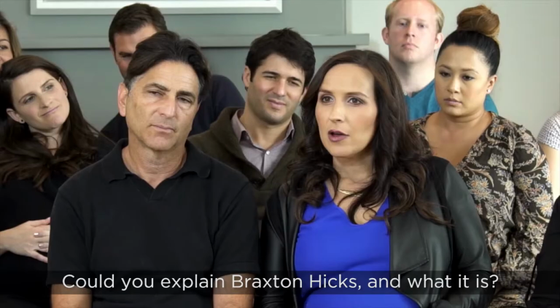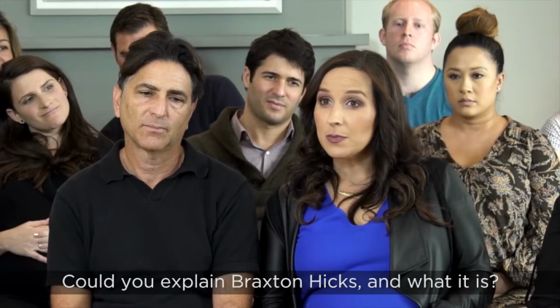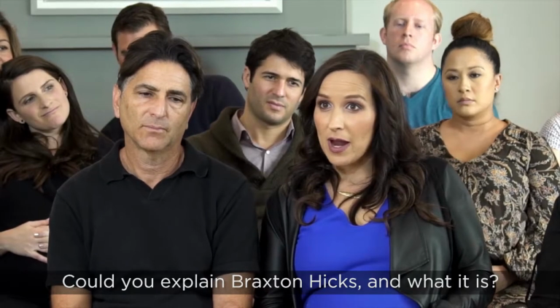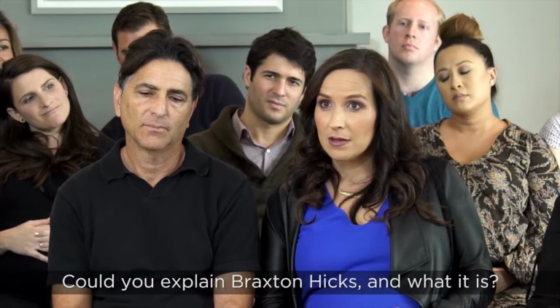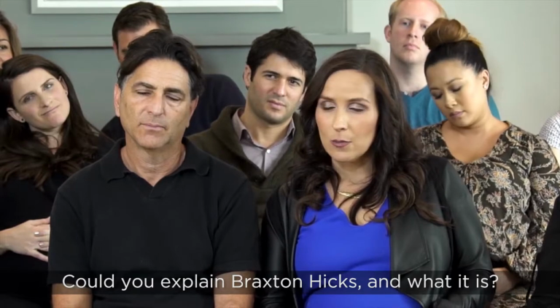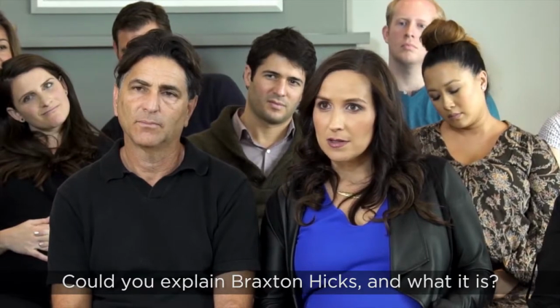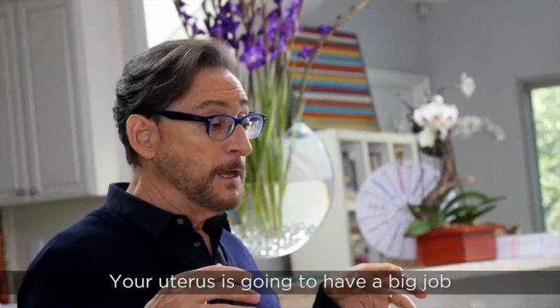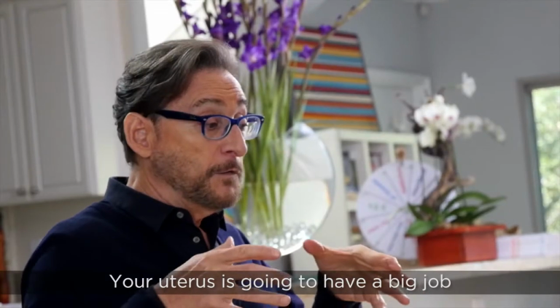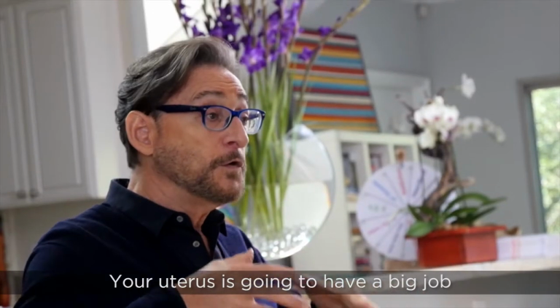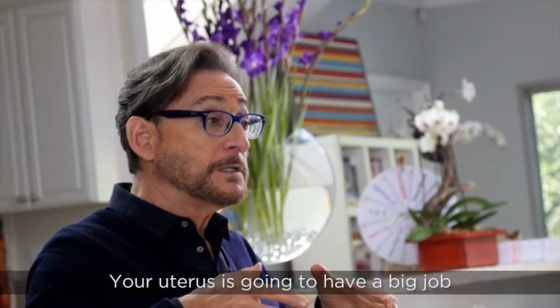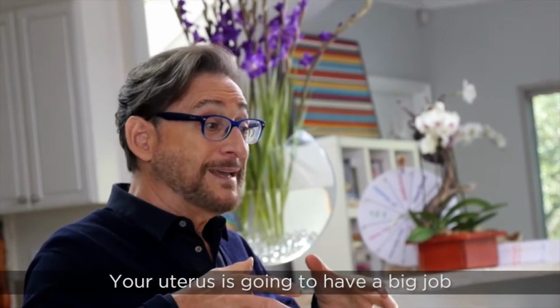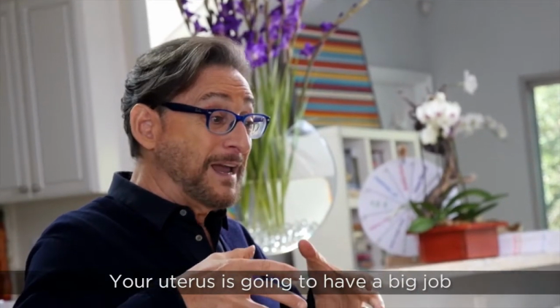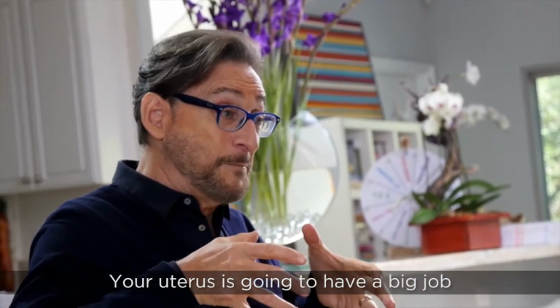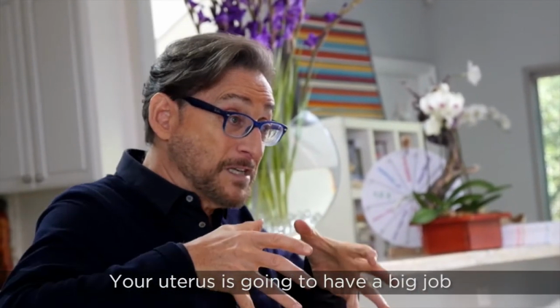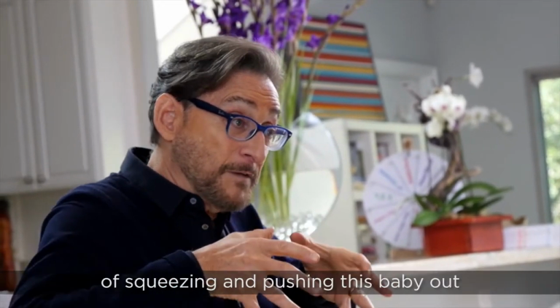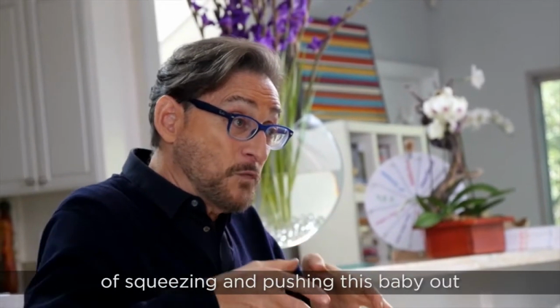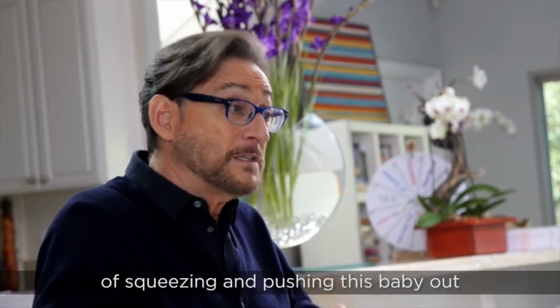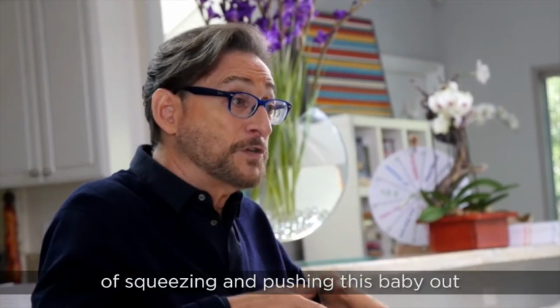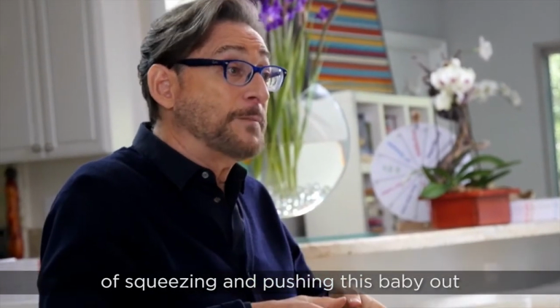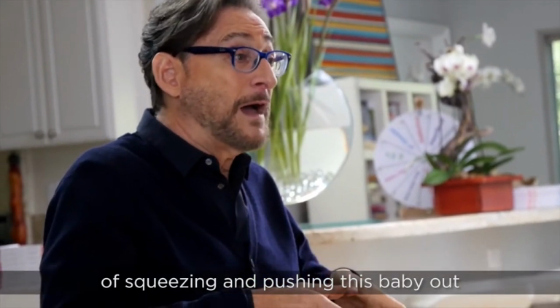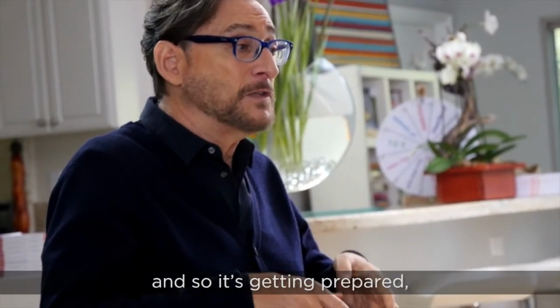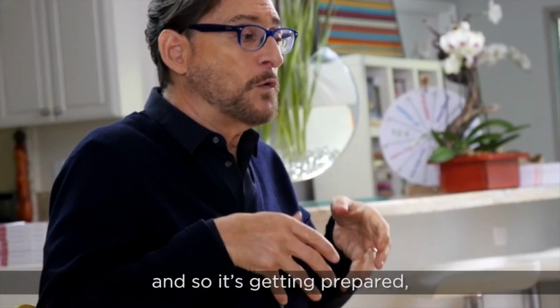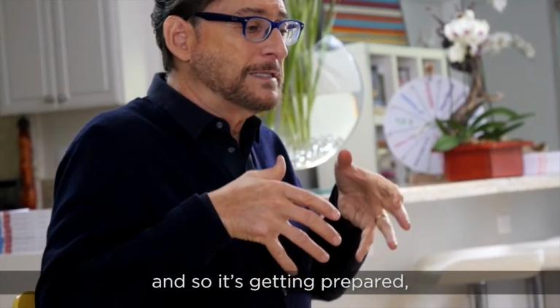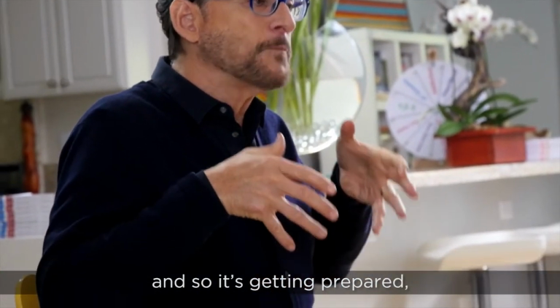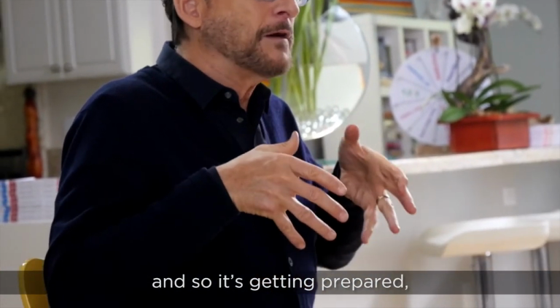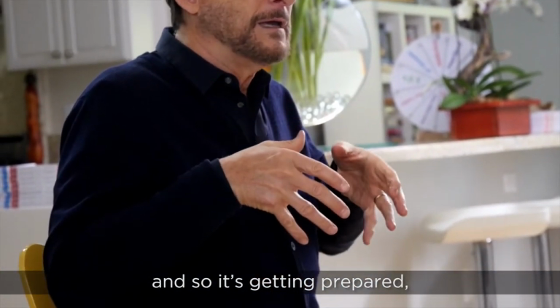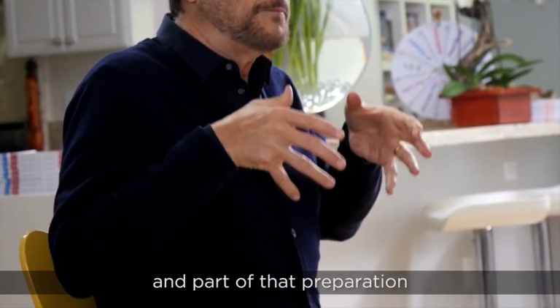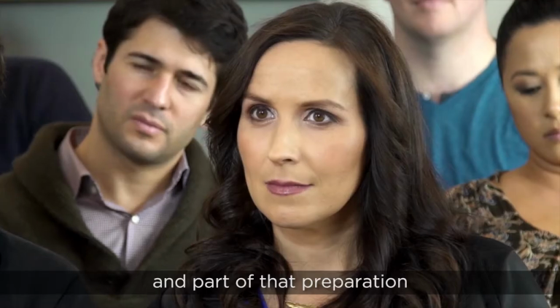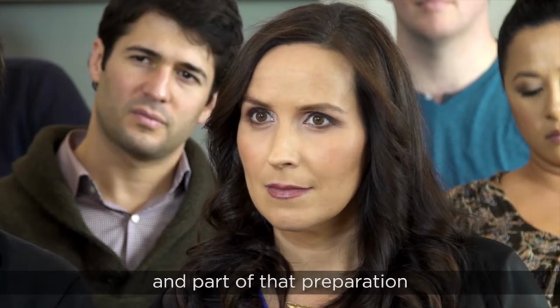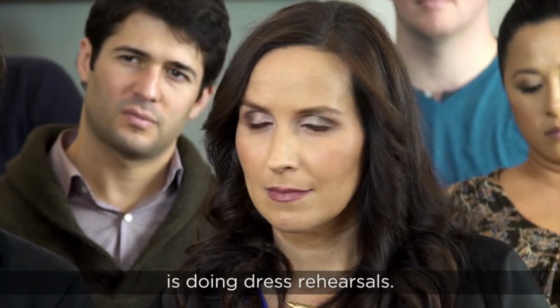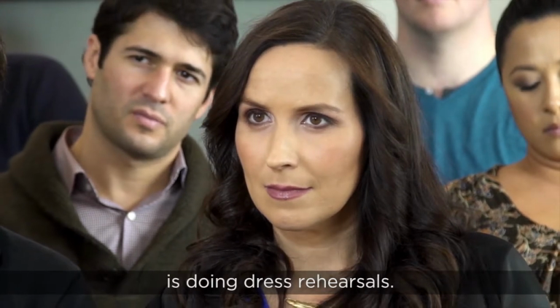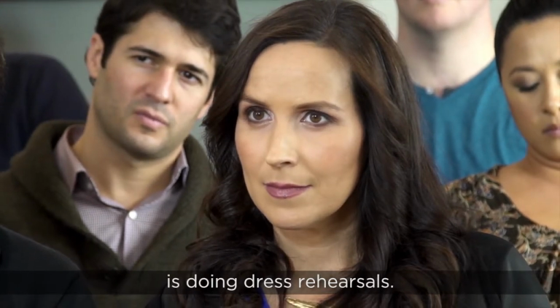Can you explain Braxton Hicks and what it is? Your uterus is going to have a big job of squeezing and pushing this baby out, and so it's getting prepared, and part of that preparation is doing dress rehearsals.